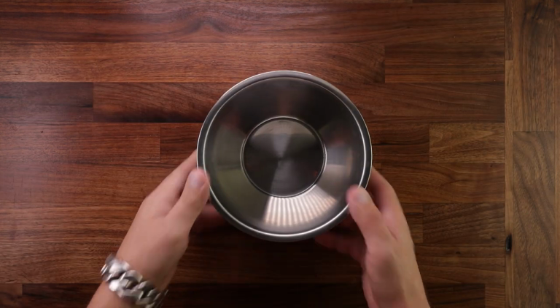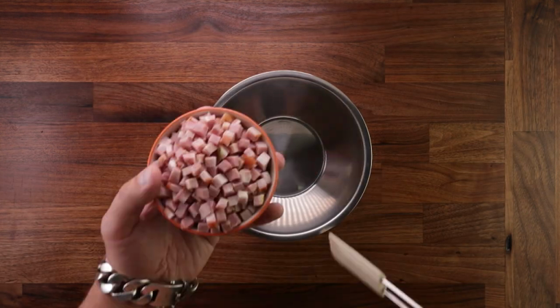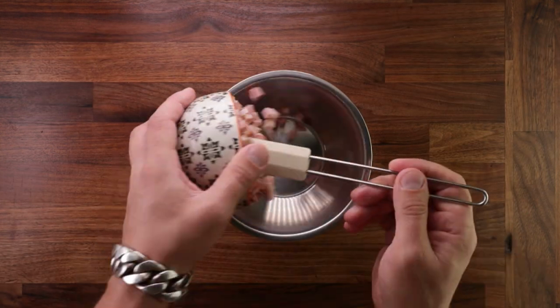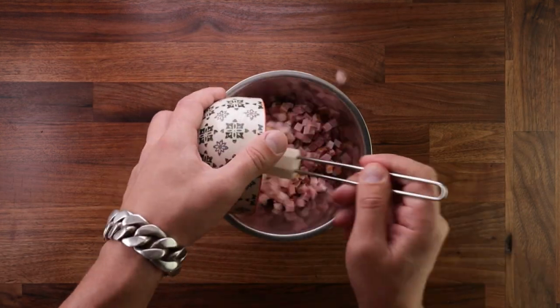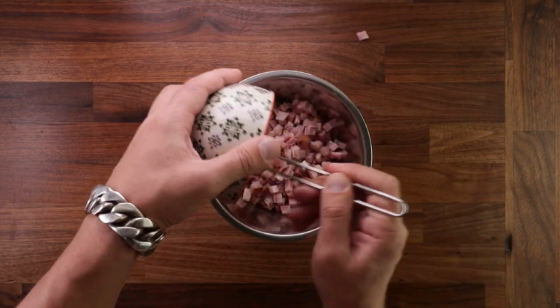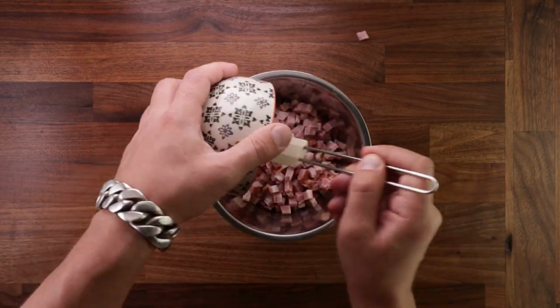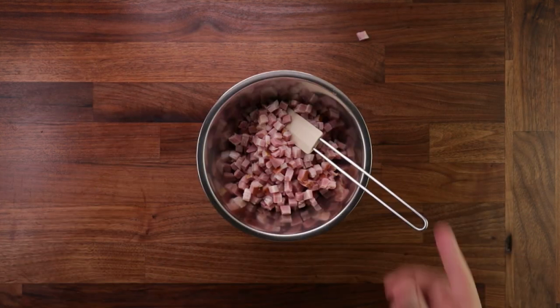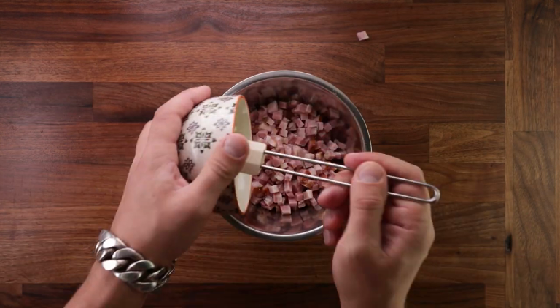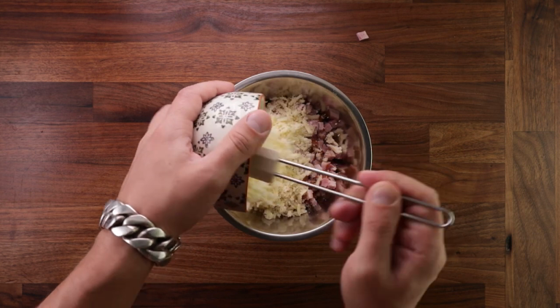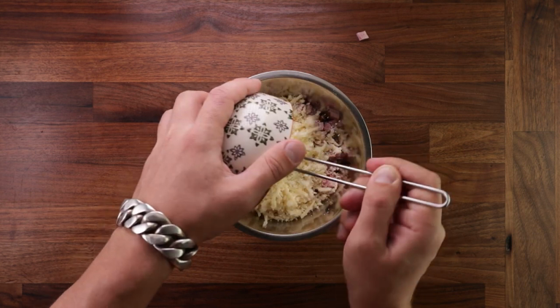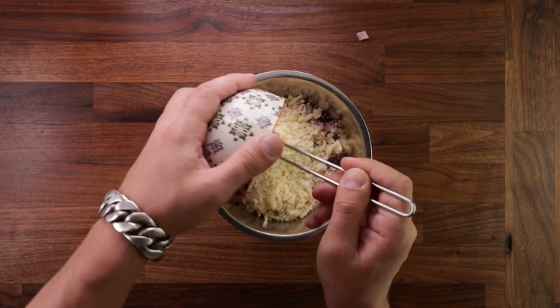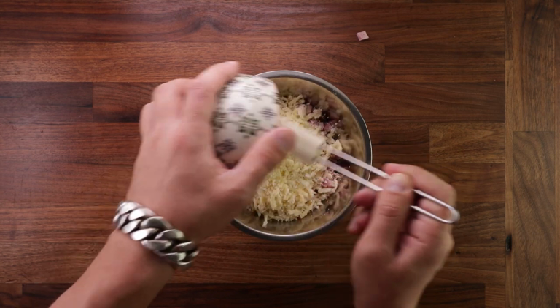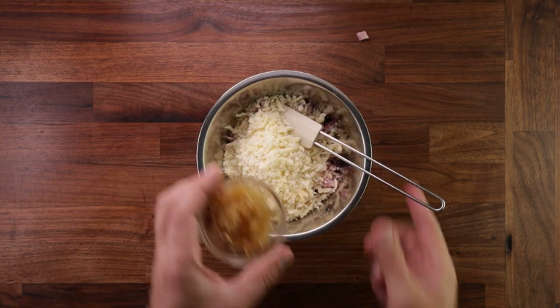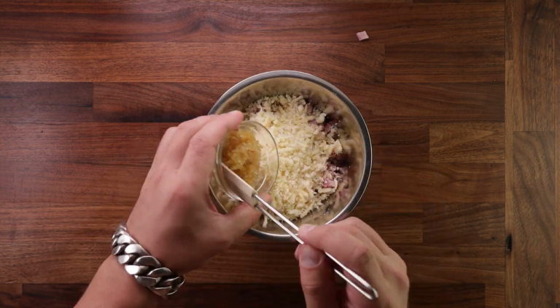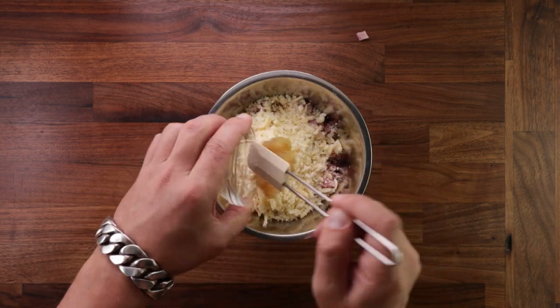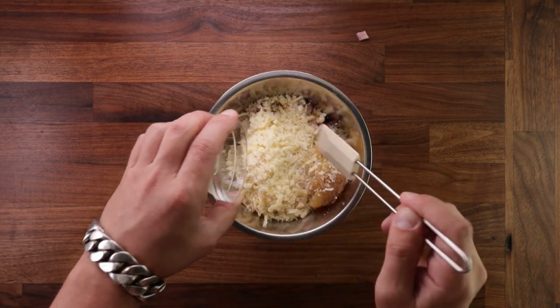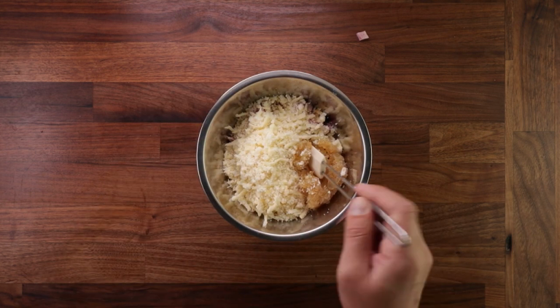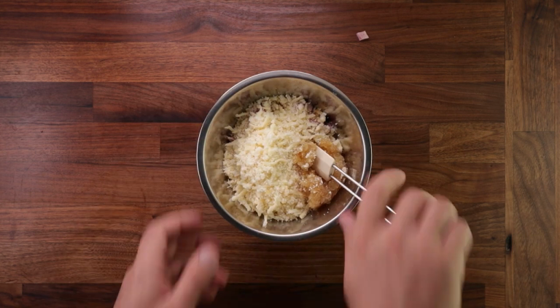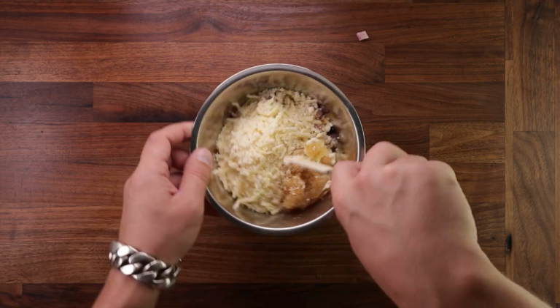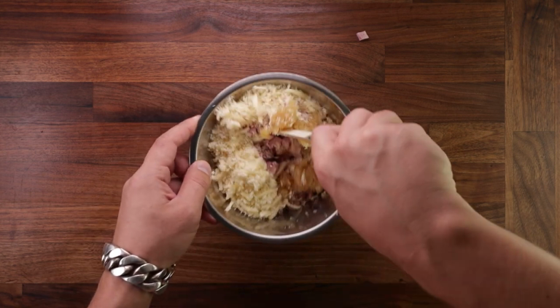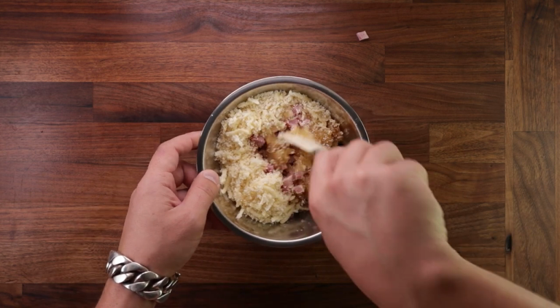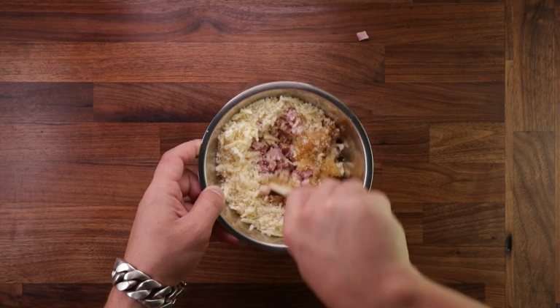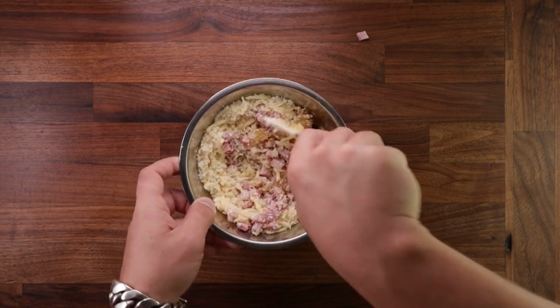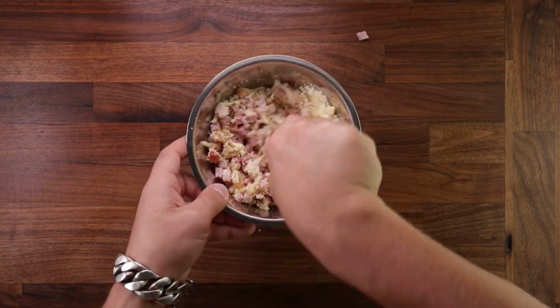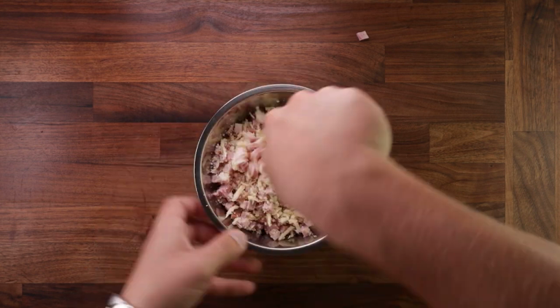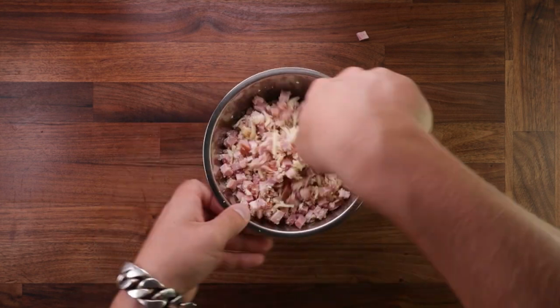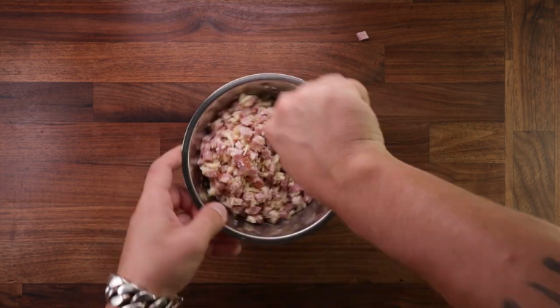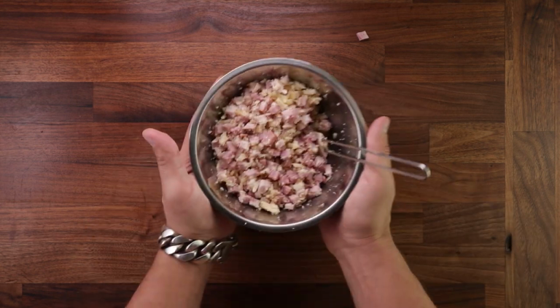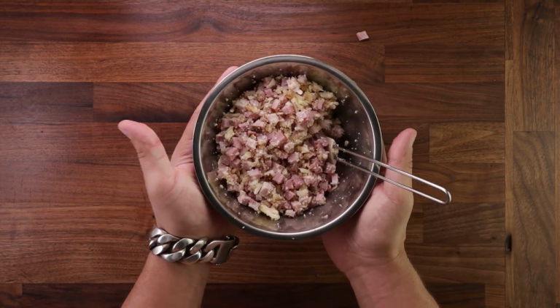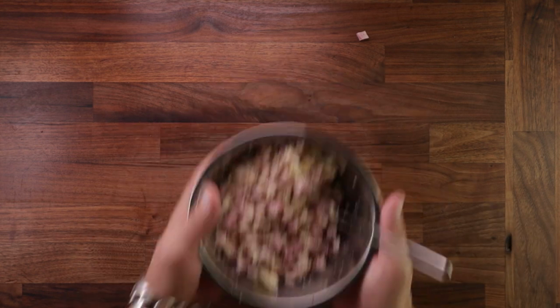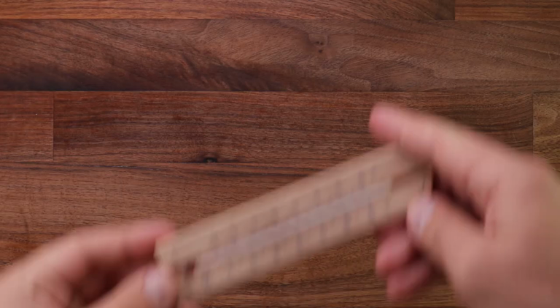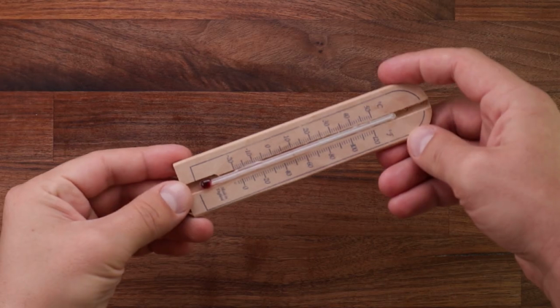I'm making the filling super easy — just mix the ham, the cheese and the onions together and there you go. And you can fill these rolls with whatever you like. It doesn't have to be ham and cheese. This is what I had in my fridge and that's why I'm making them.